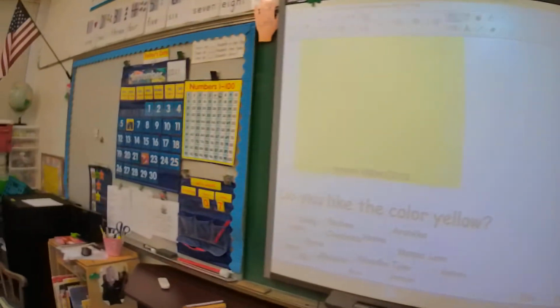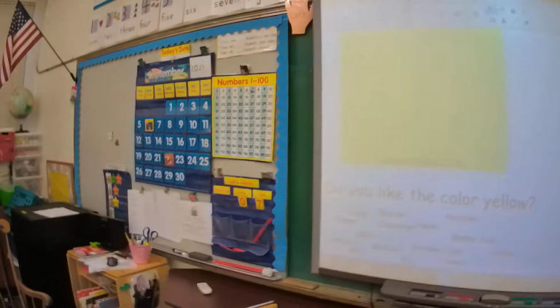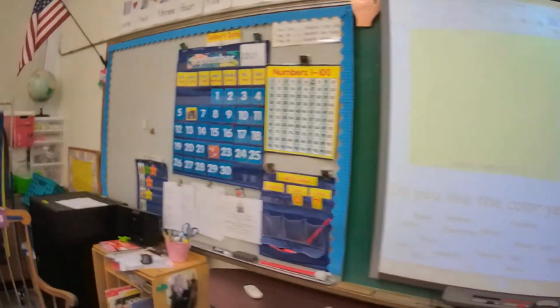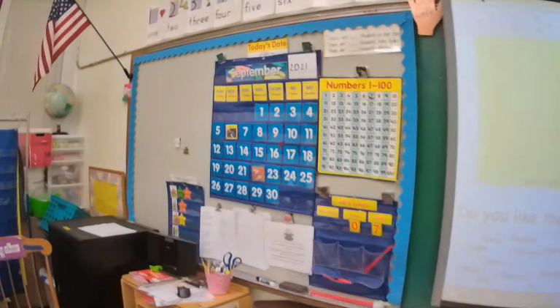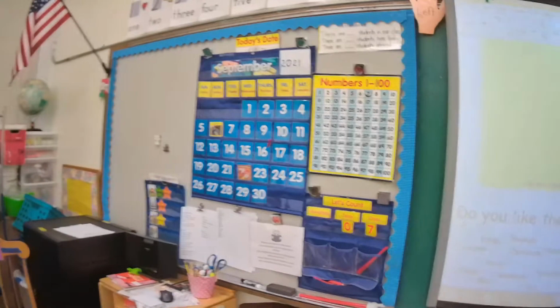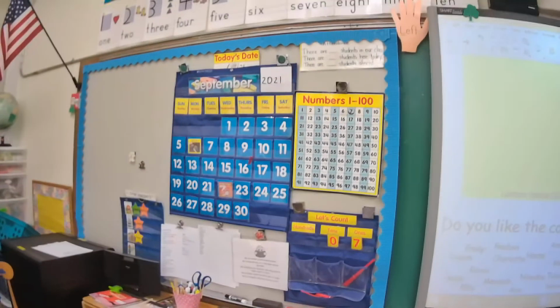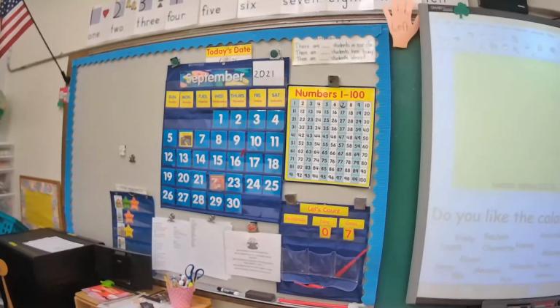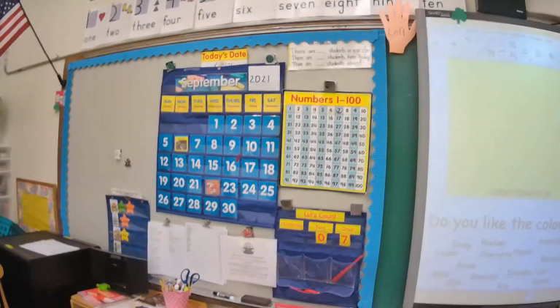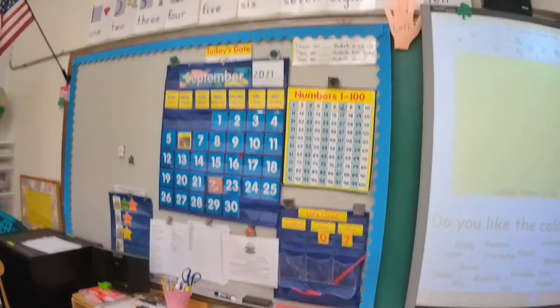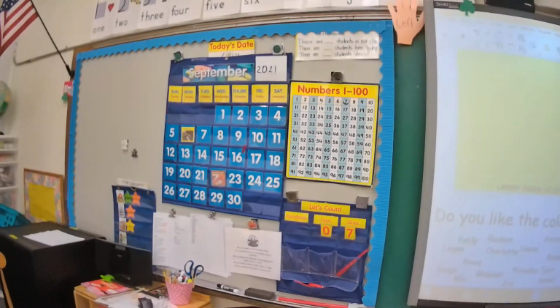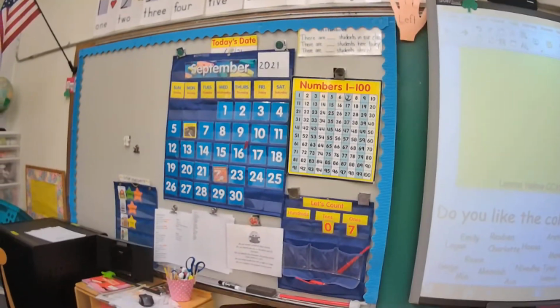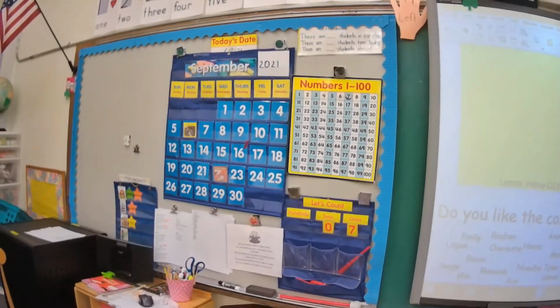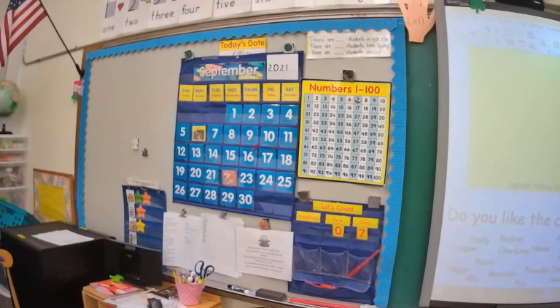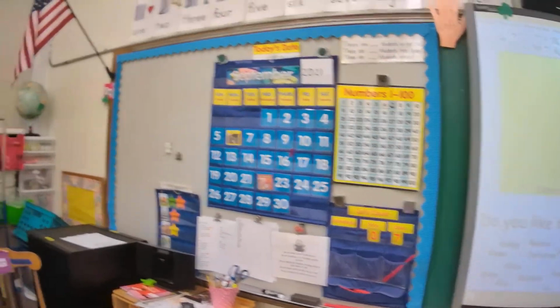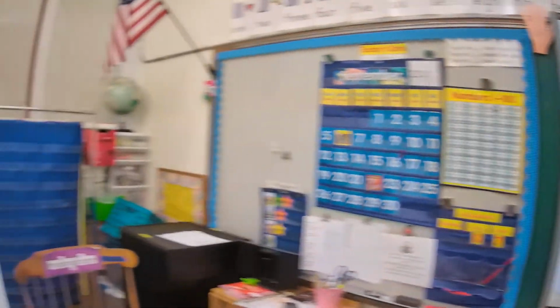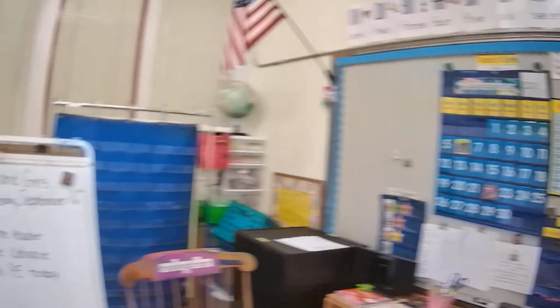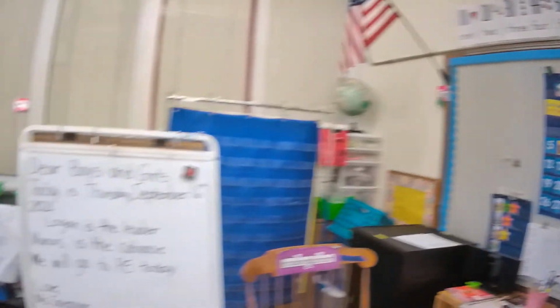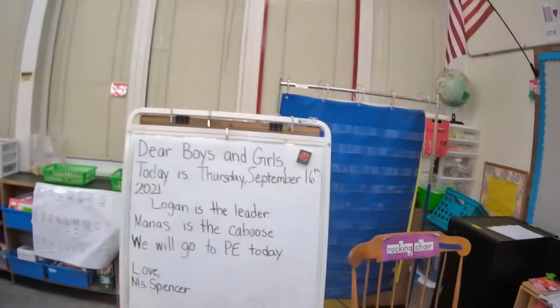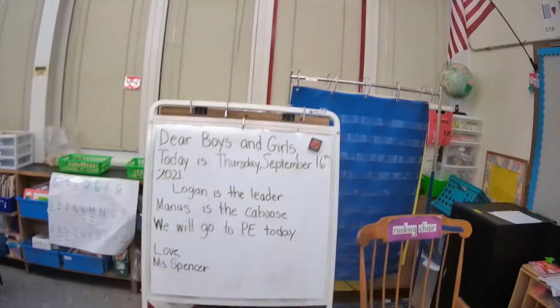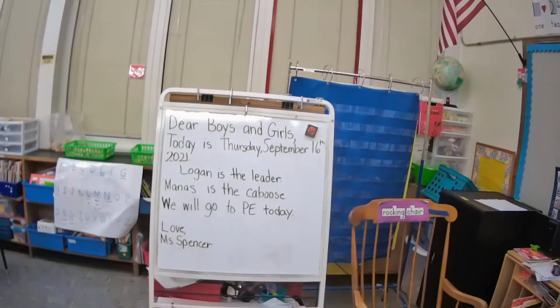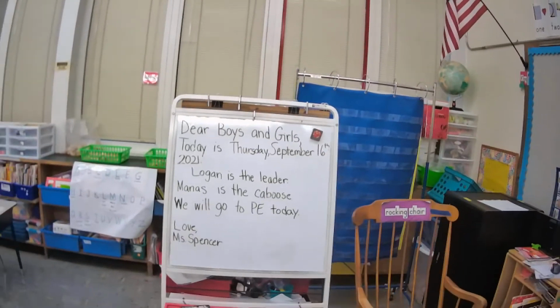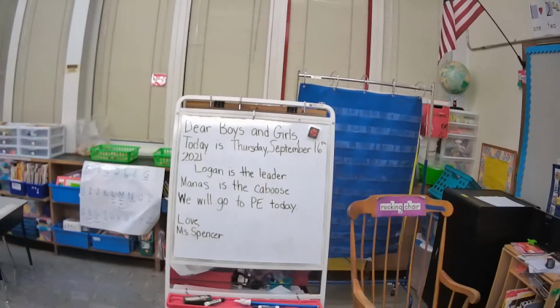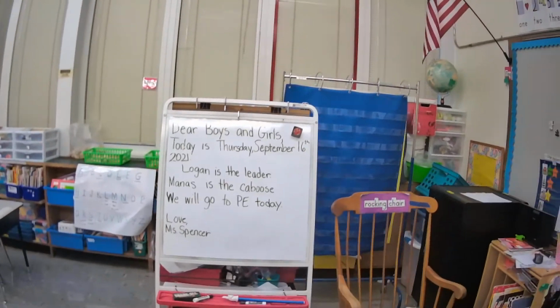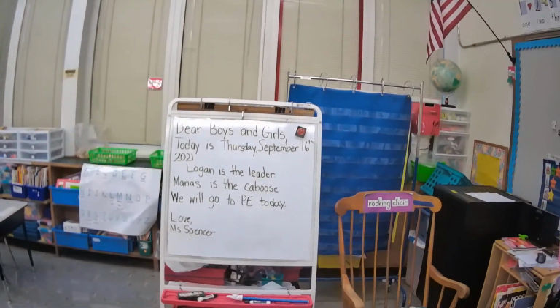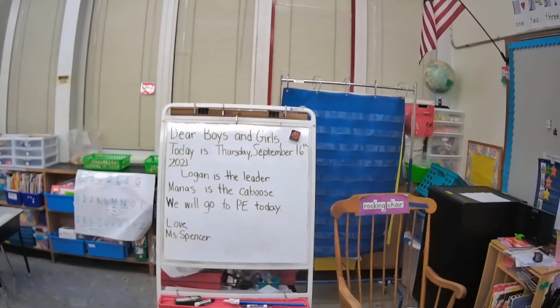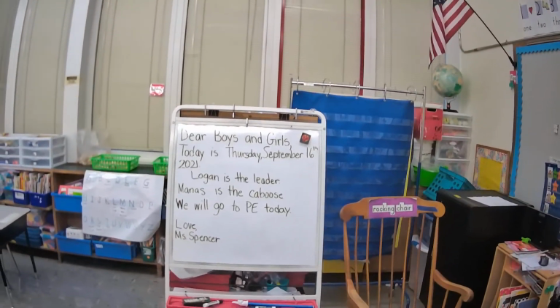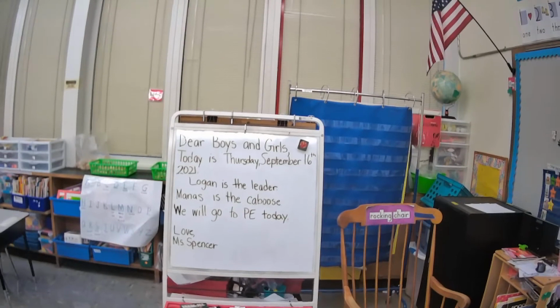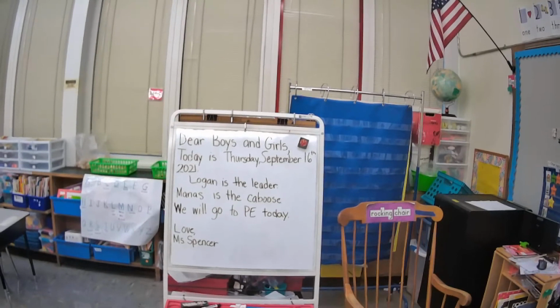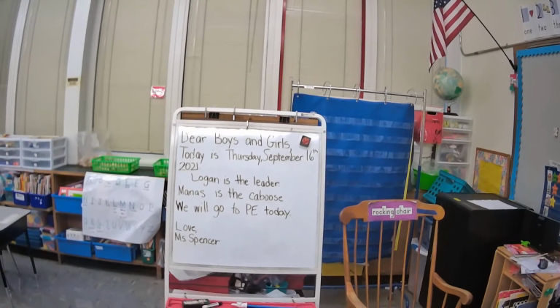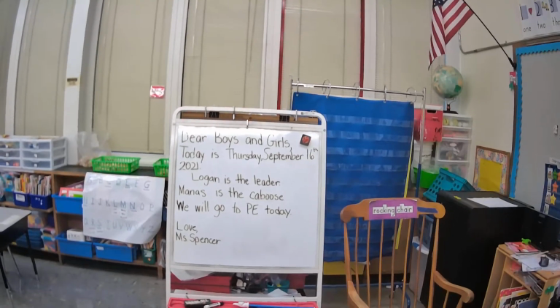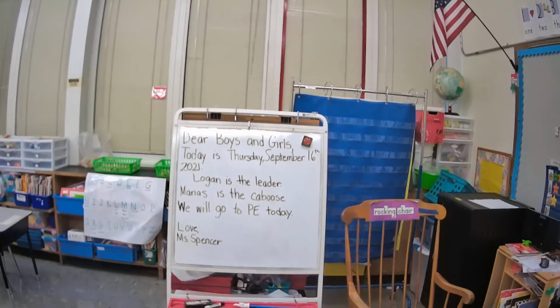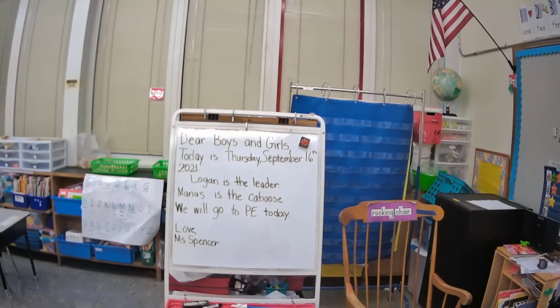This is our calendar we do every day, keeping up with how many days we're in school and what day it is. In the morning, we go over our news and announcements. We have somebody come up and read it and if they need help, I'm here to help them.